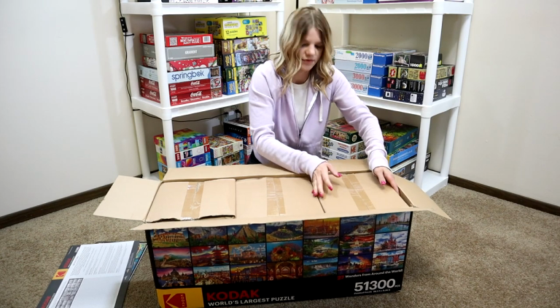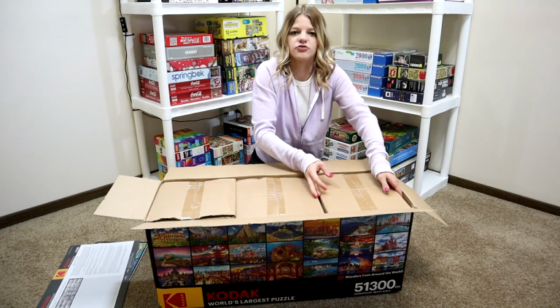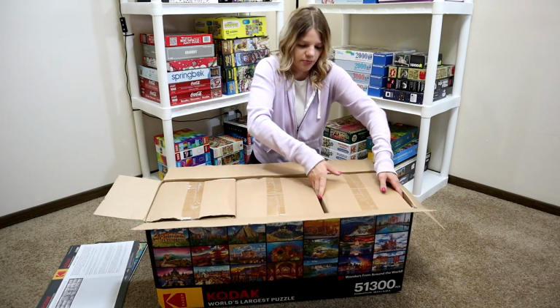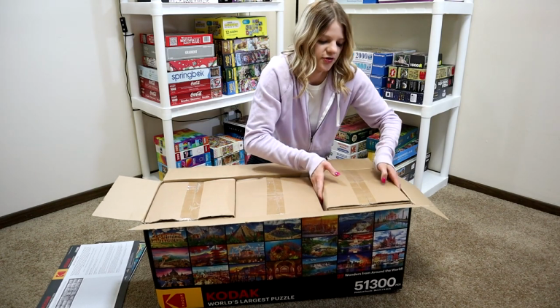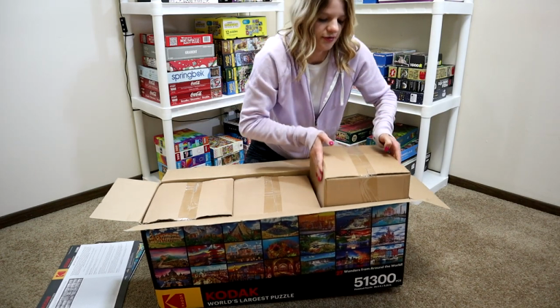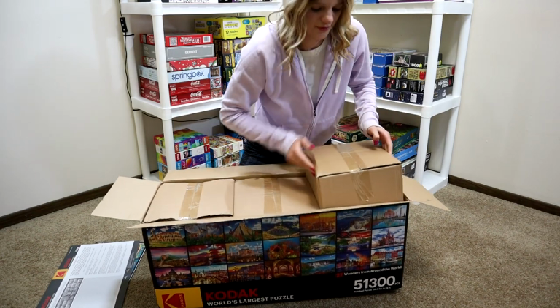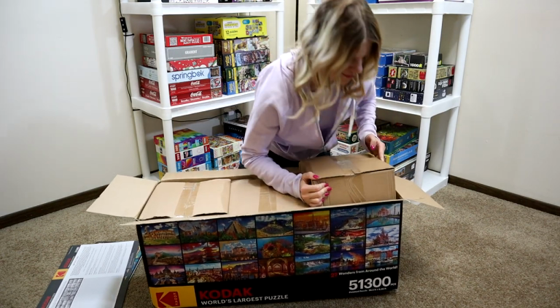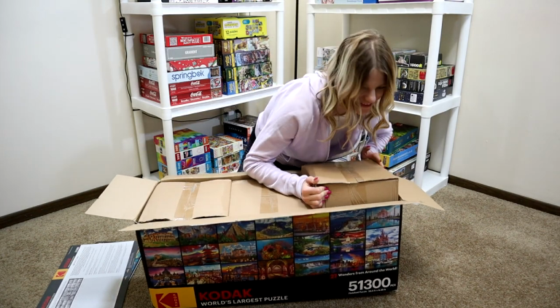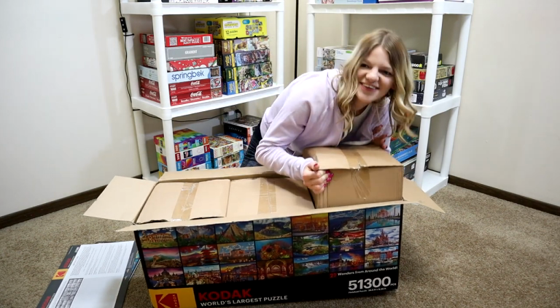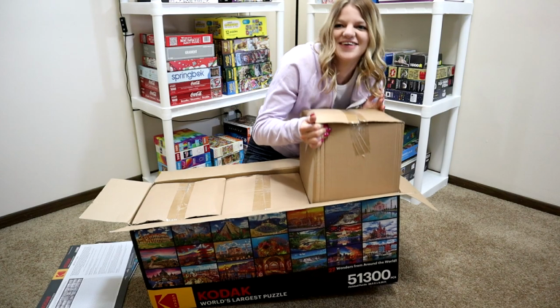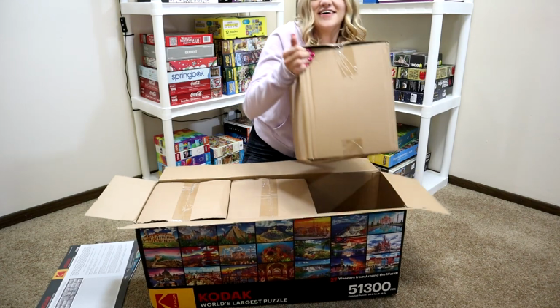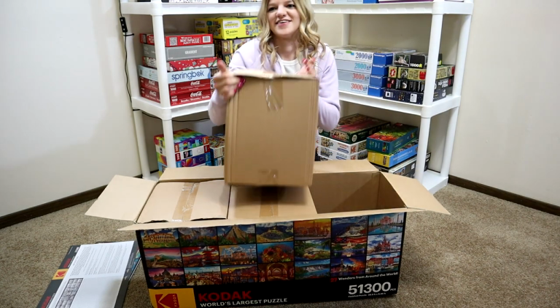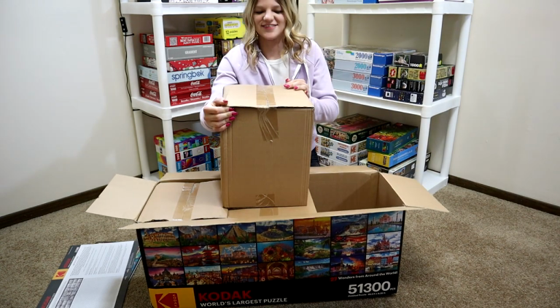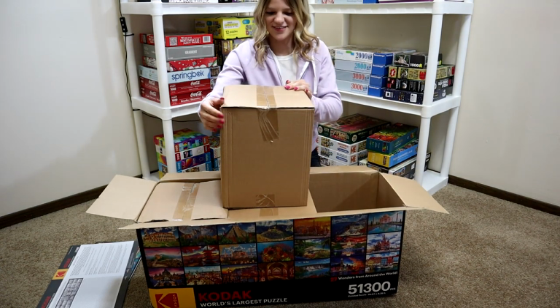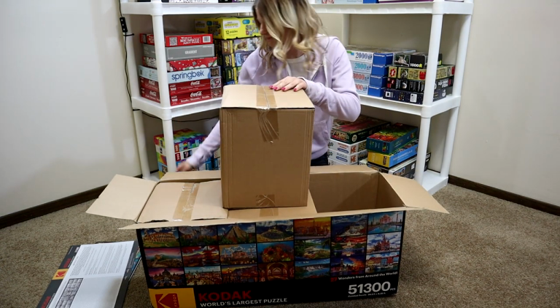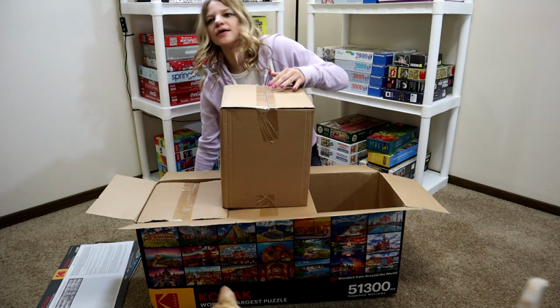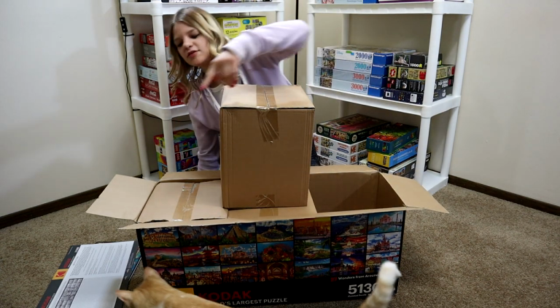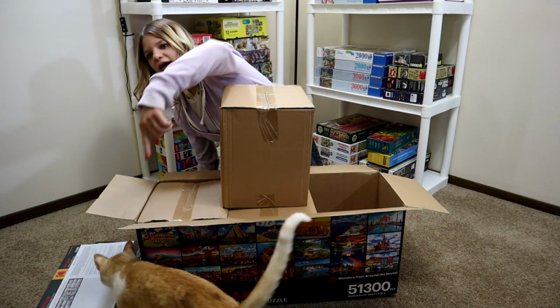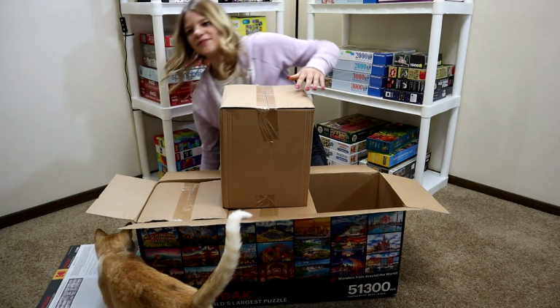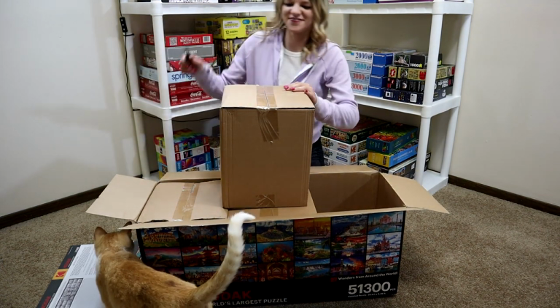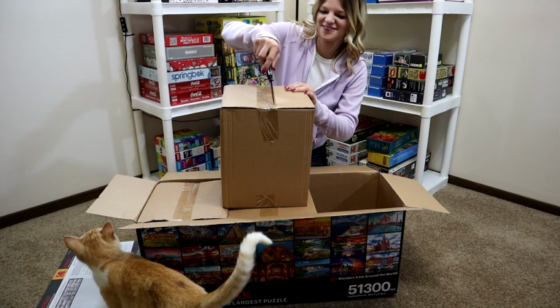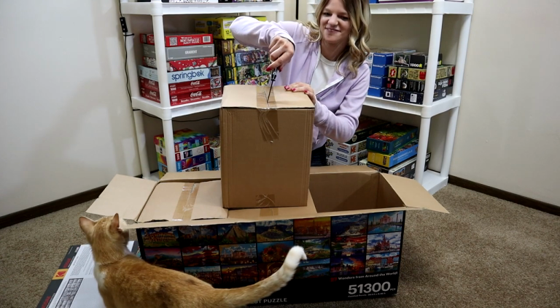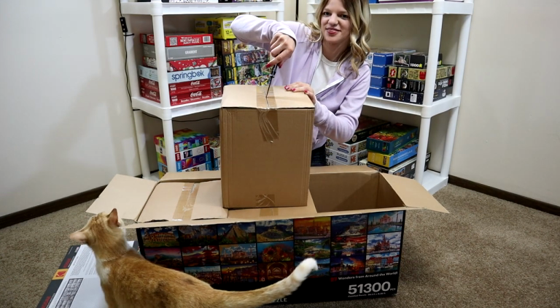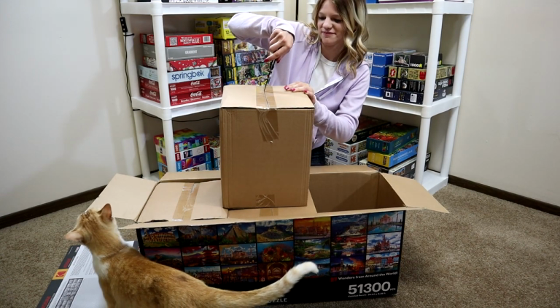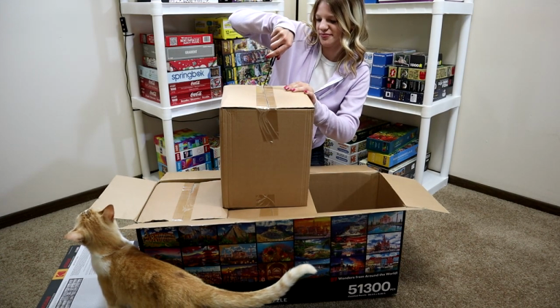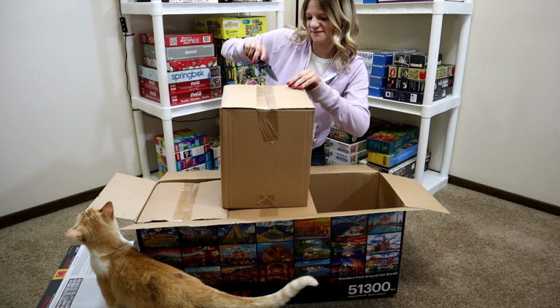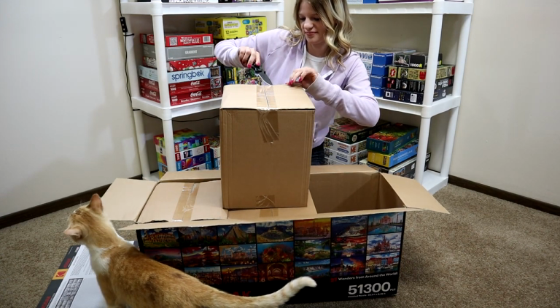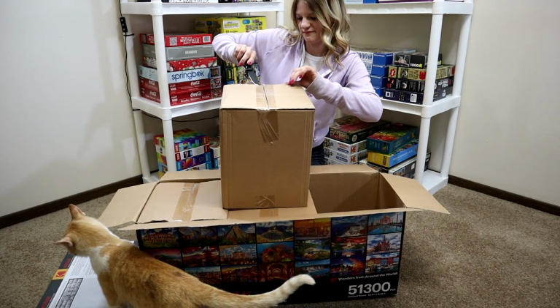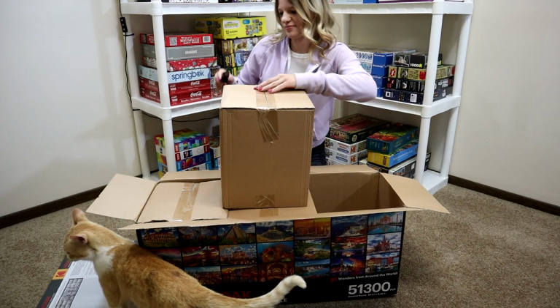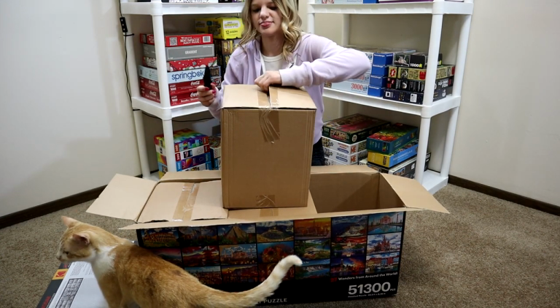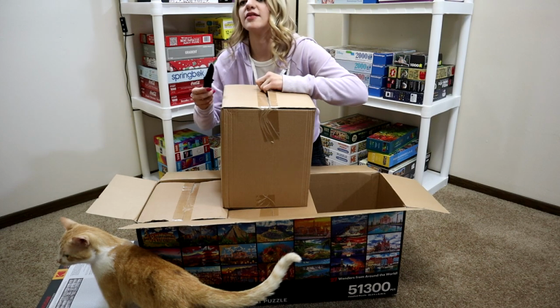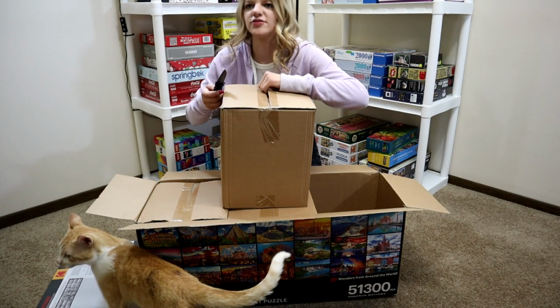So there are three separate boxes in here. This is my cat Dale — he likes boxes.